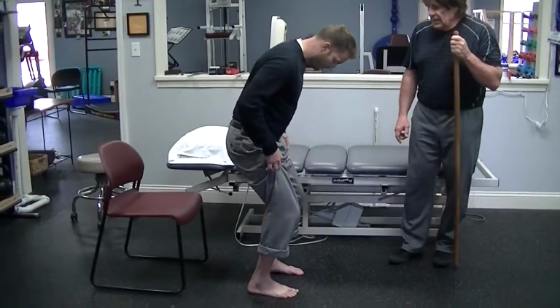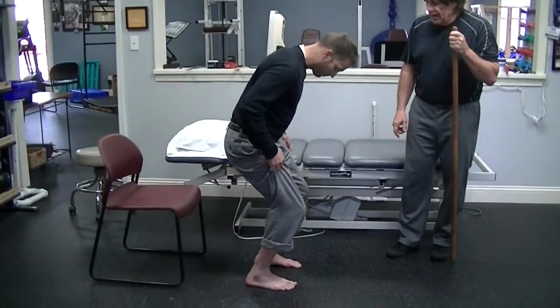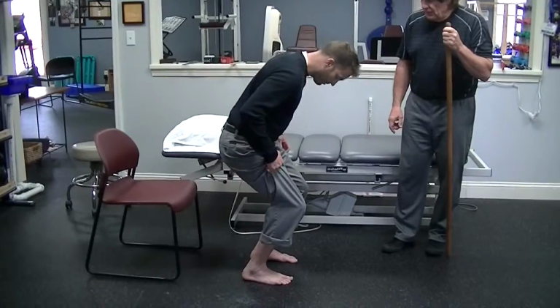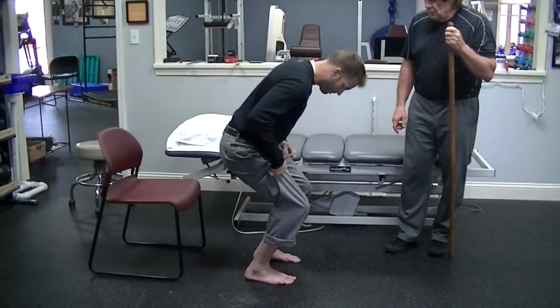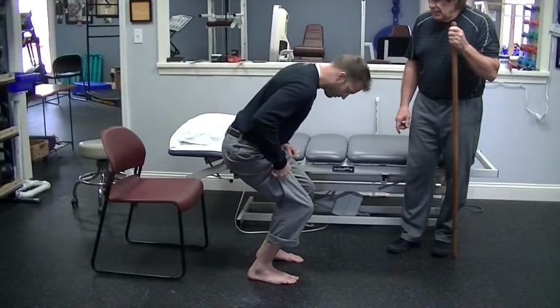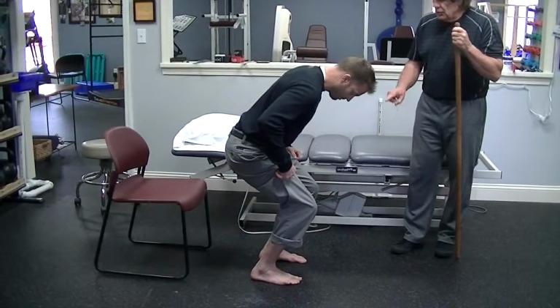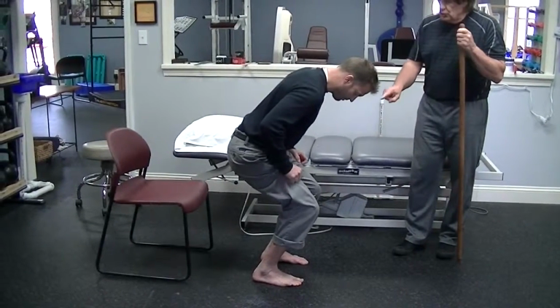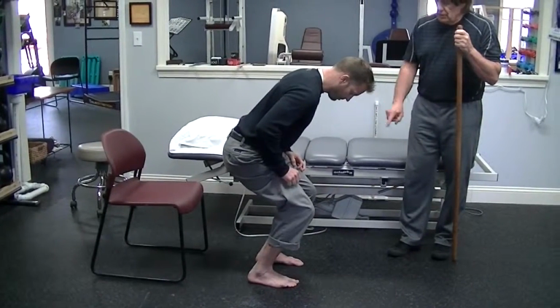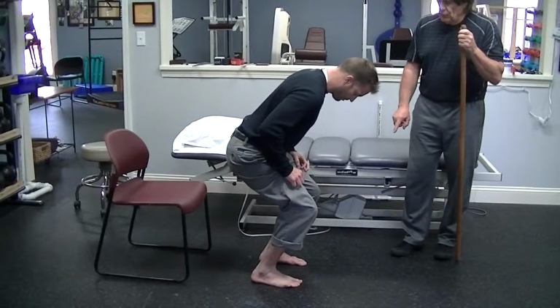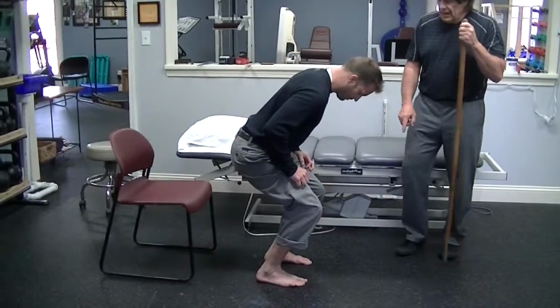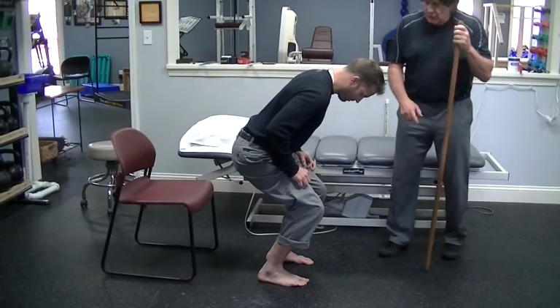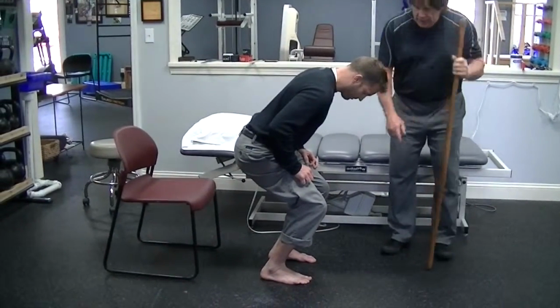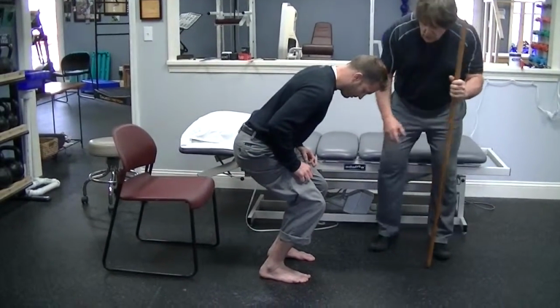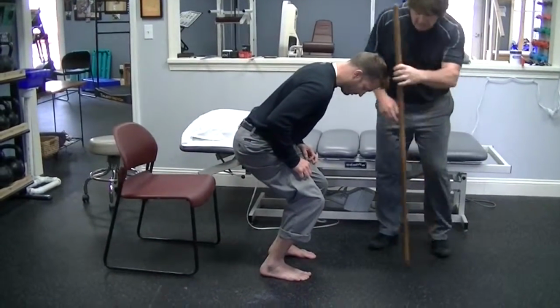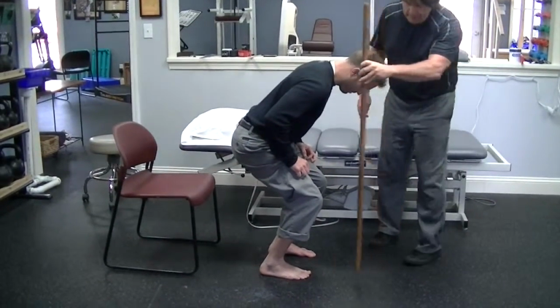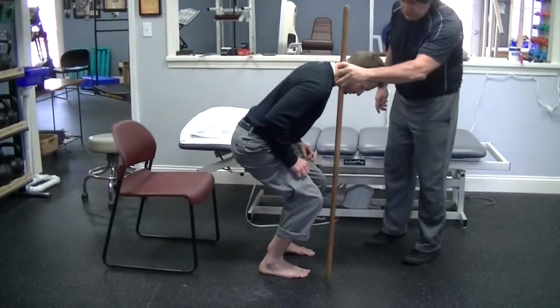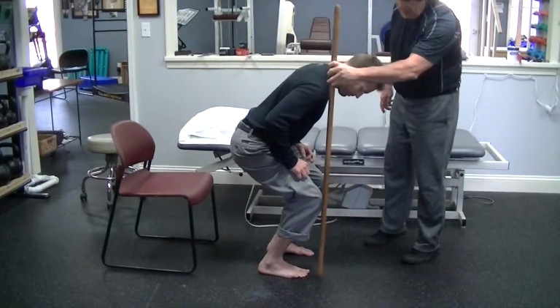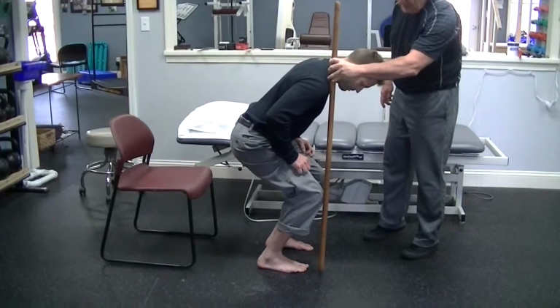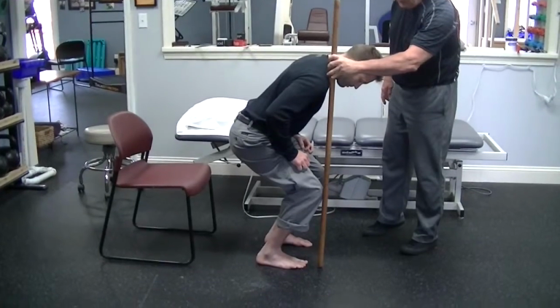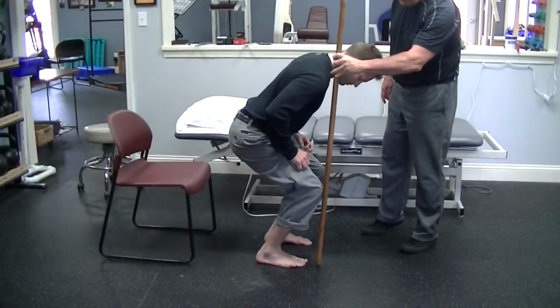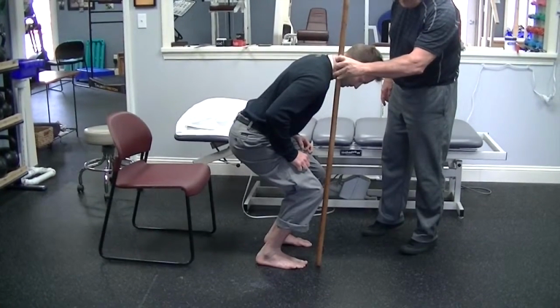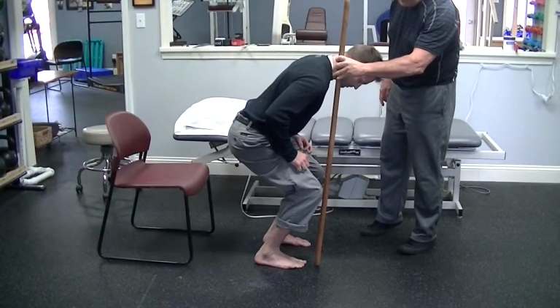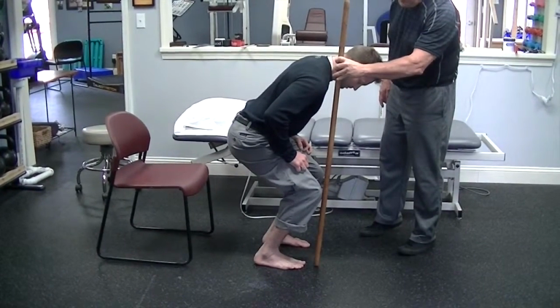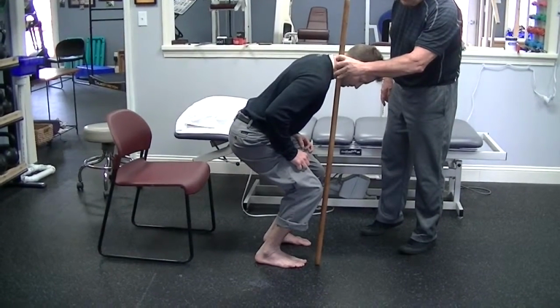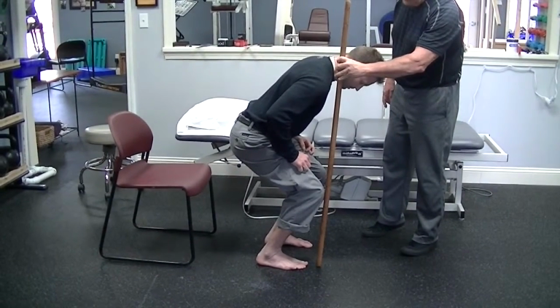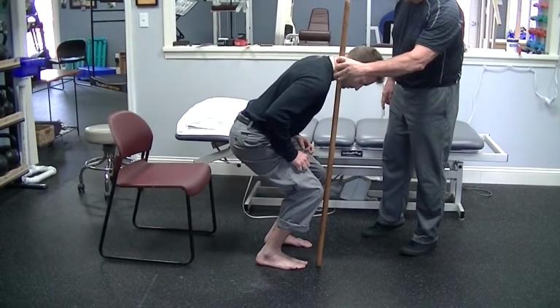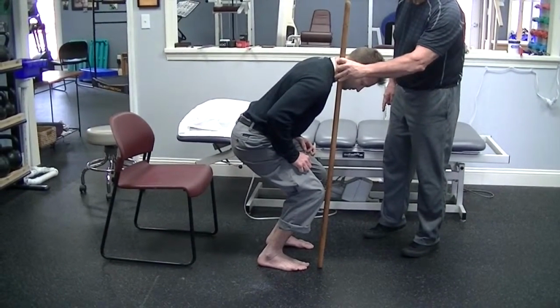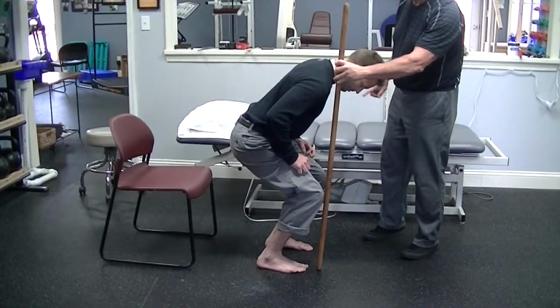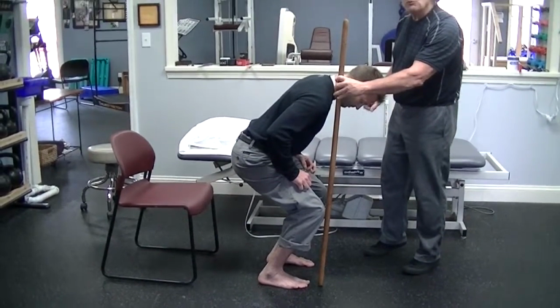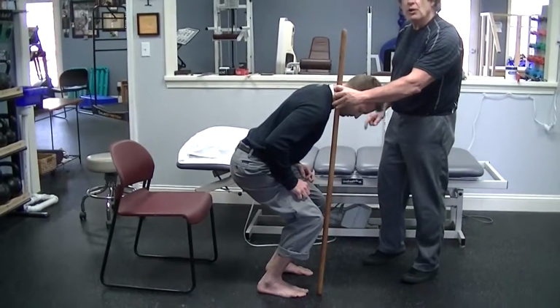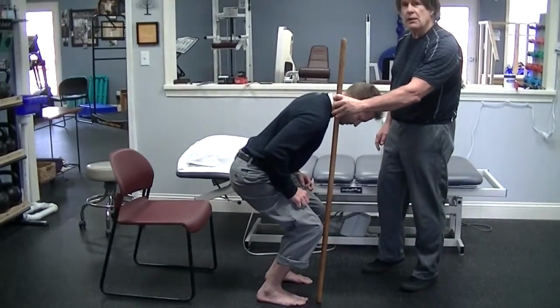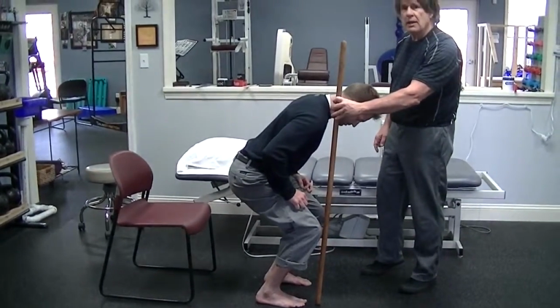If you have enough ankle mobility, your heels should stay on the floor, and your knee should come out past the end of your toes, which Matt has. If you don't have that, you need to work on your ankle mobility.